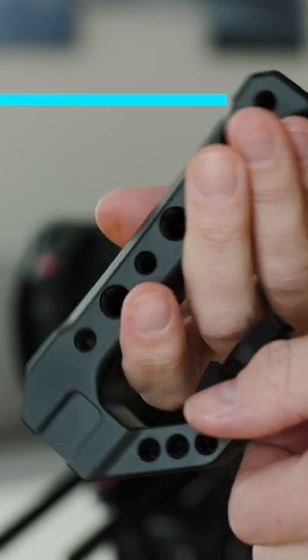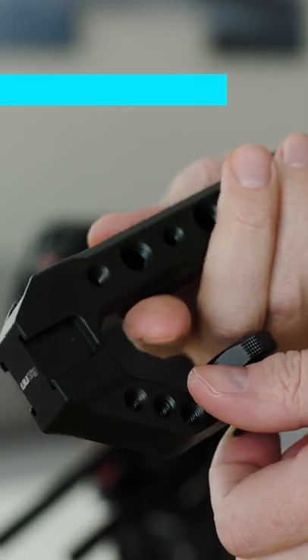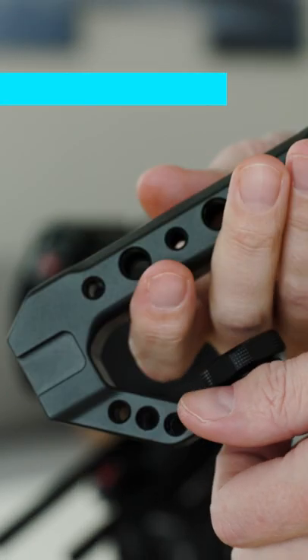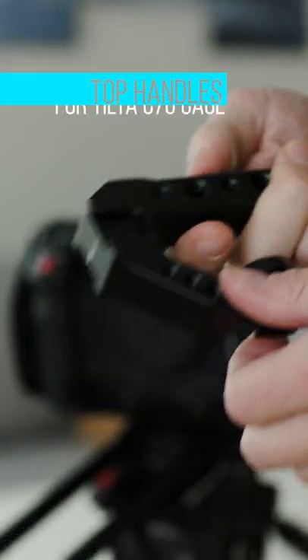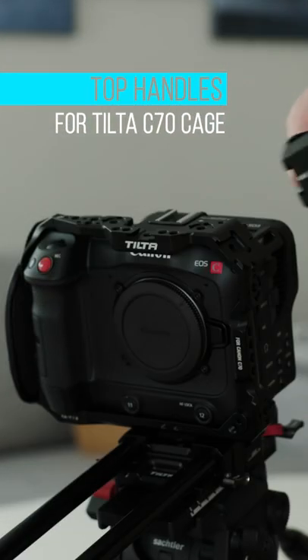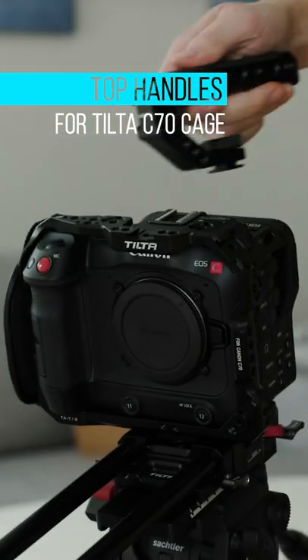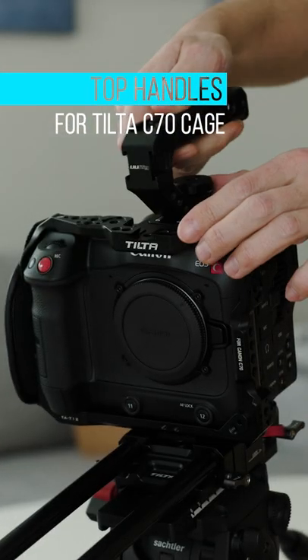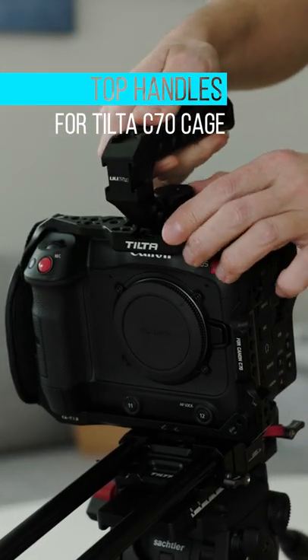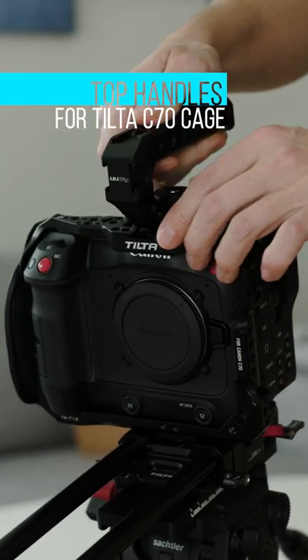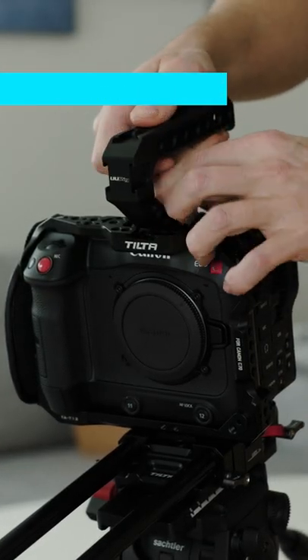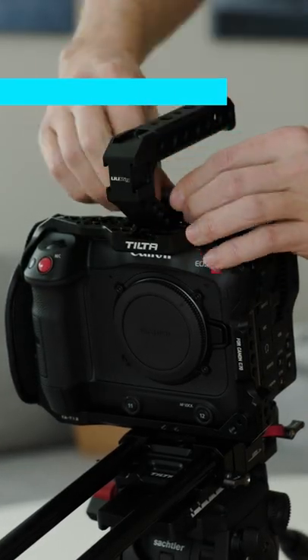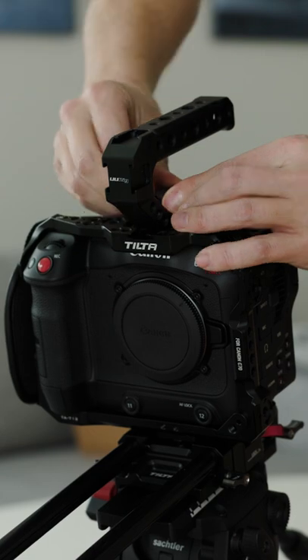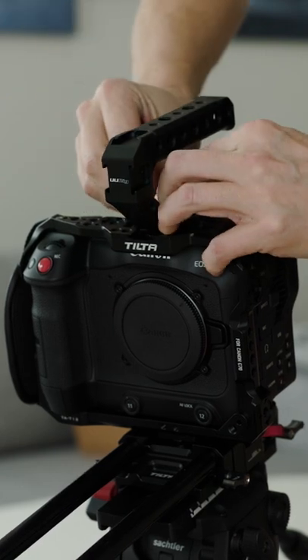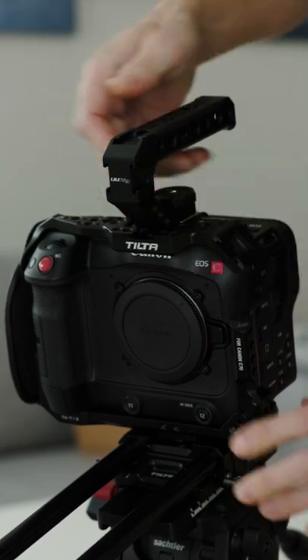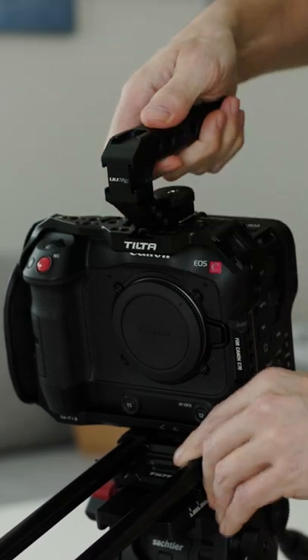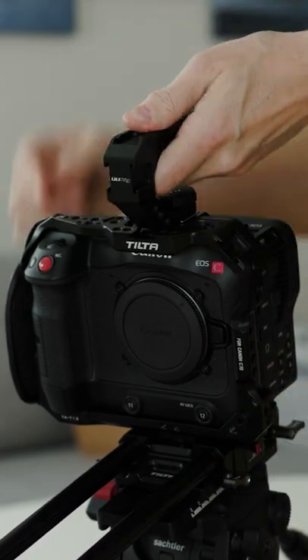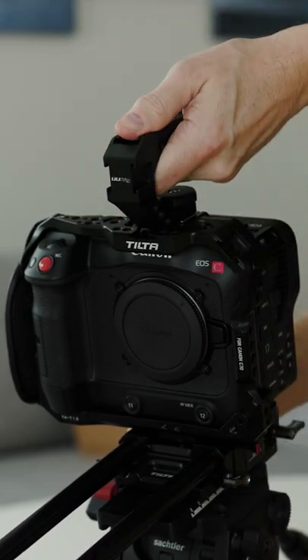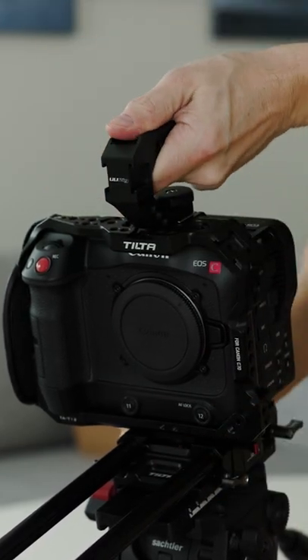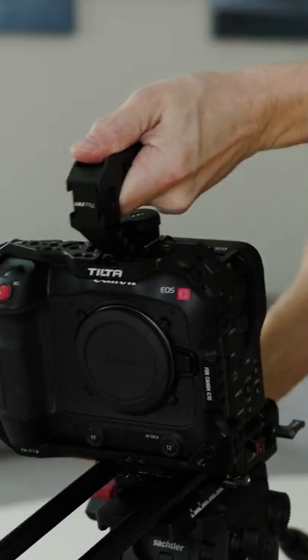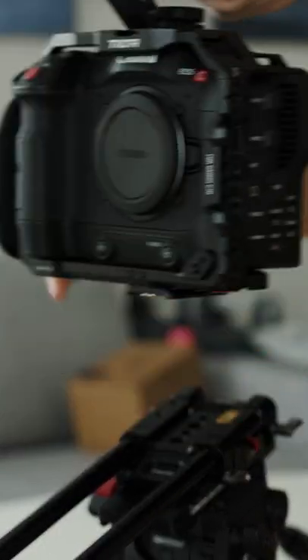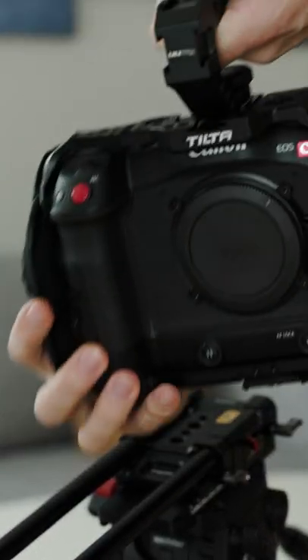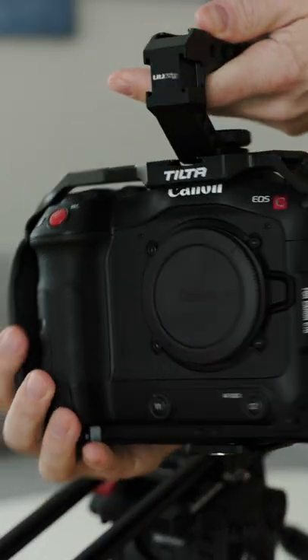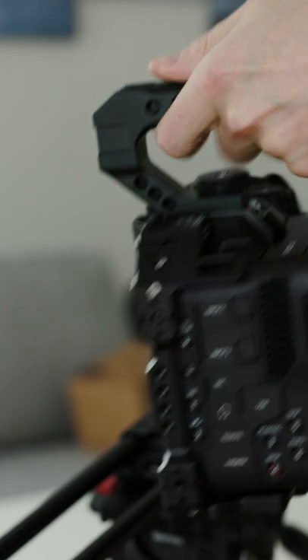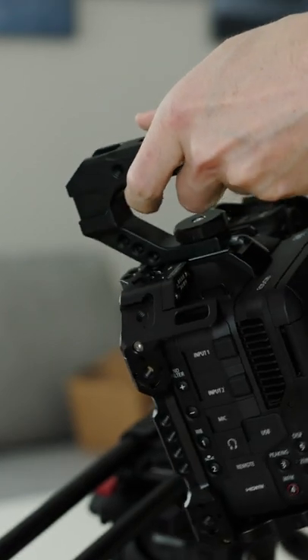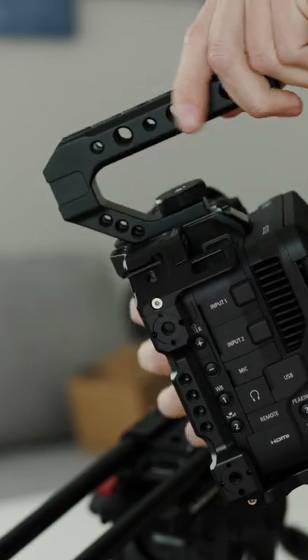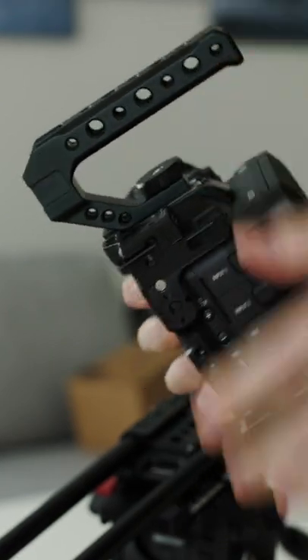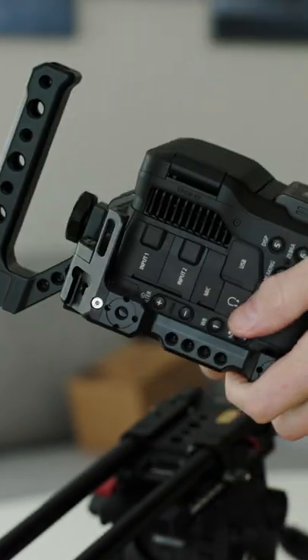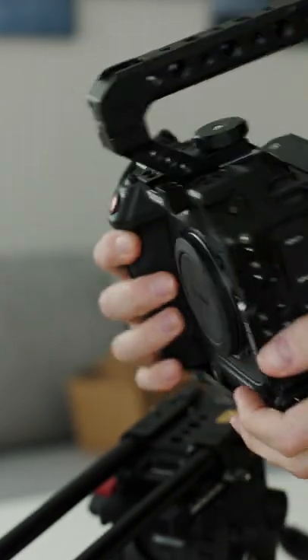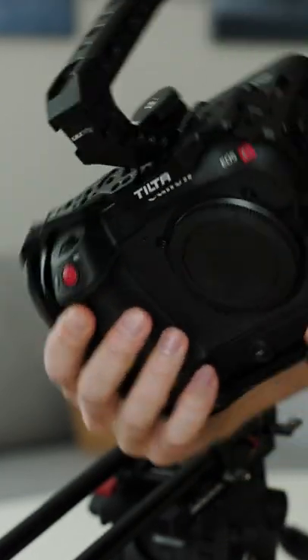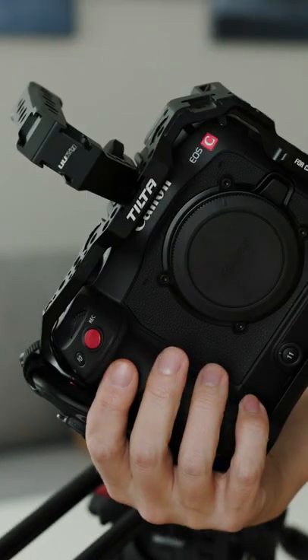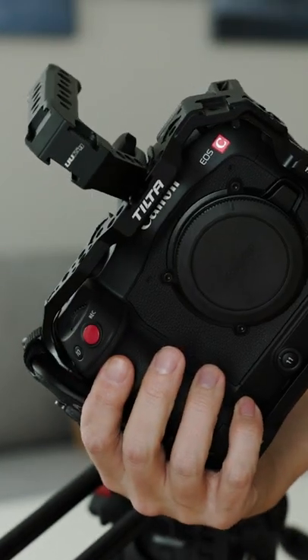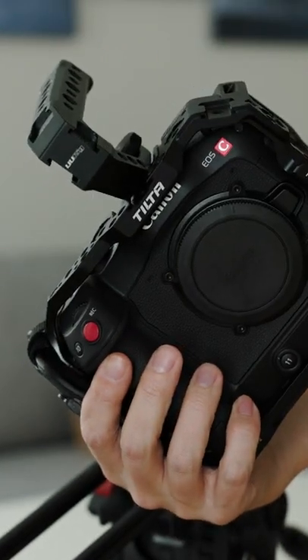These top handles are not from Tilta, but I wanted to try how they work on the Tilta C70 cage. The first one is some kind of eBay brand — I don't remember where I got it — but it attaches to any cold shoe and you get three extra cold shoes on the handle, which can be useful.